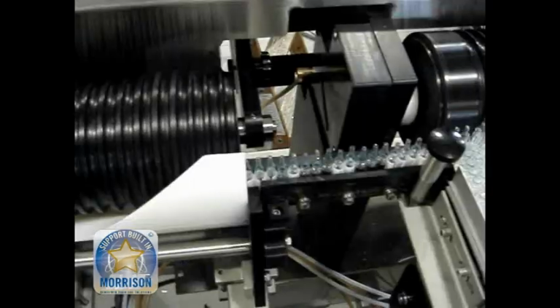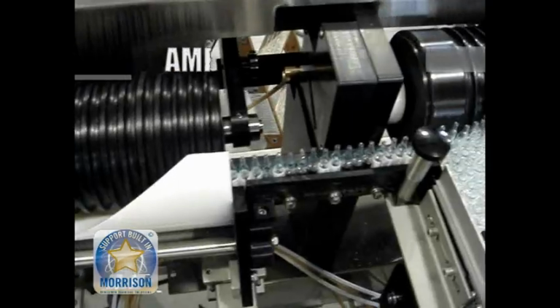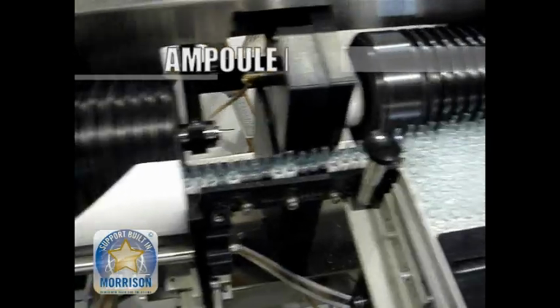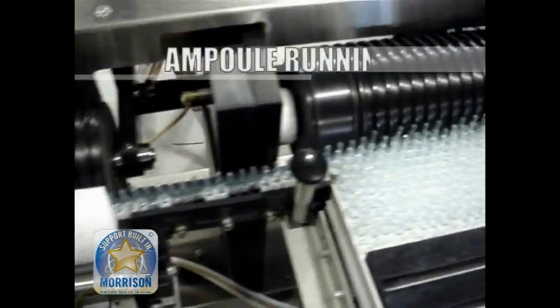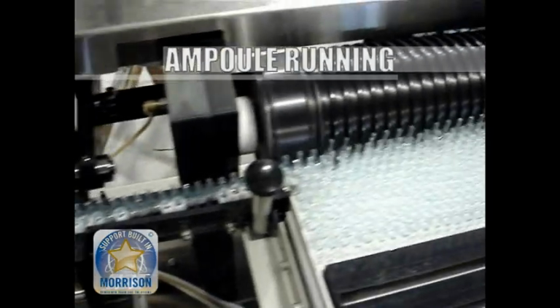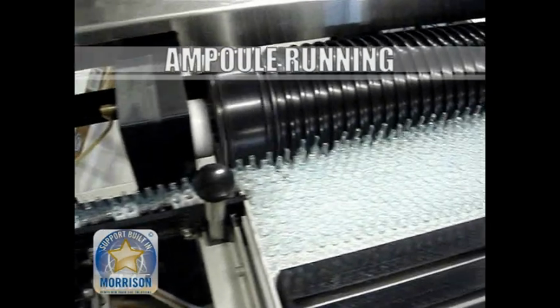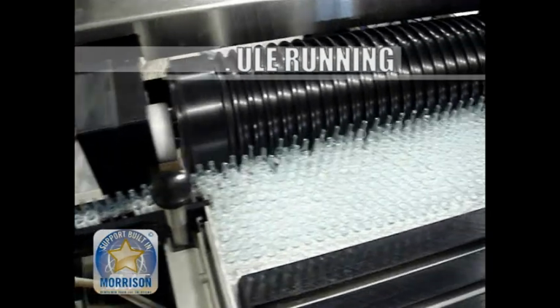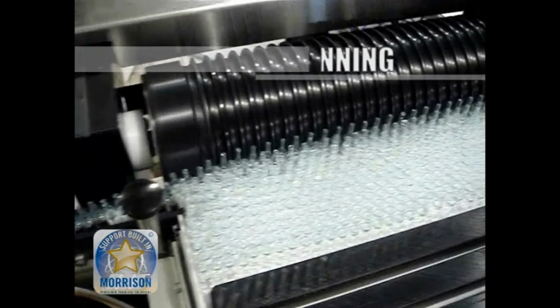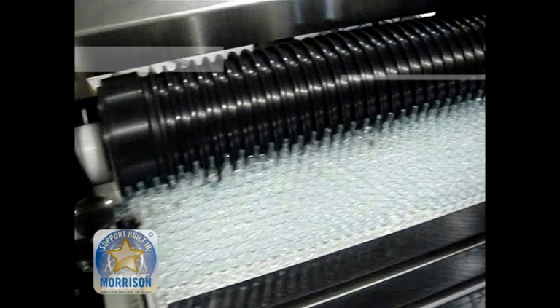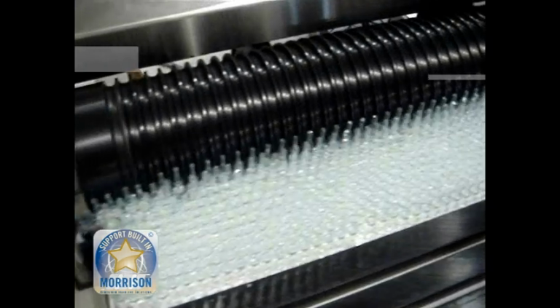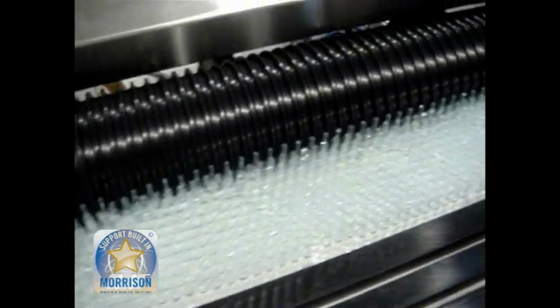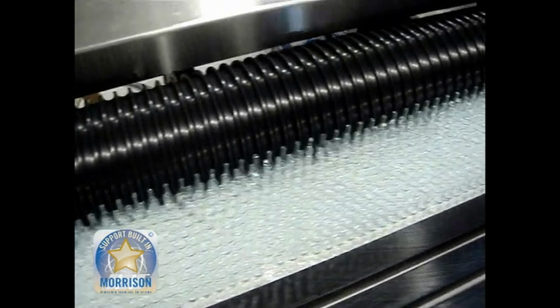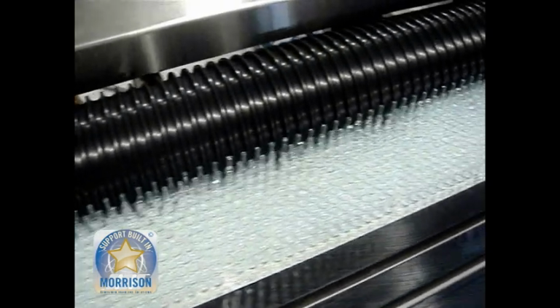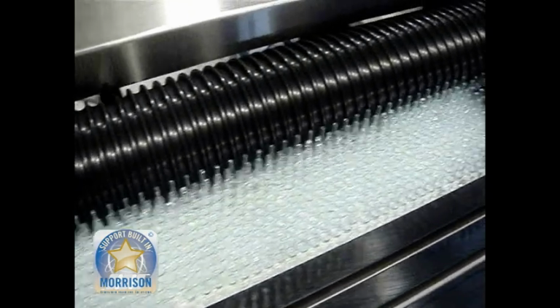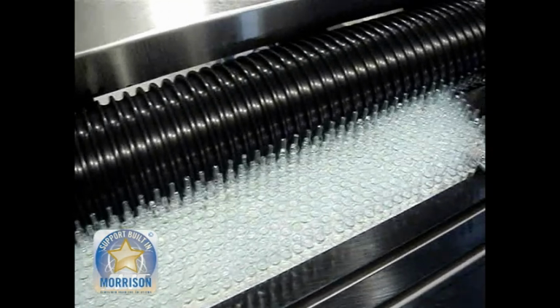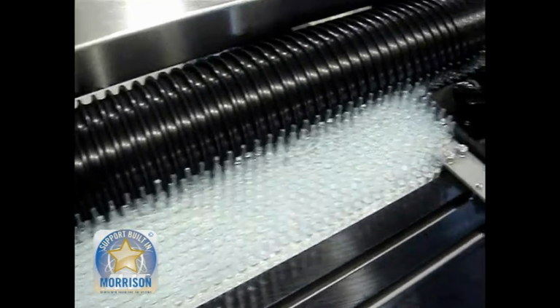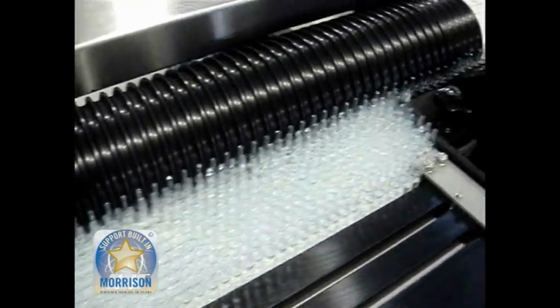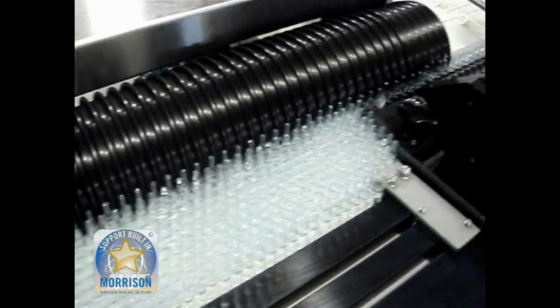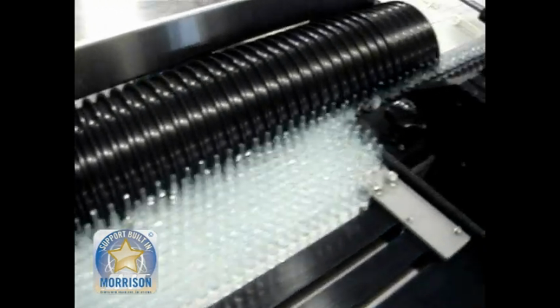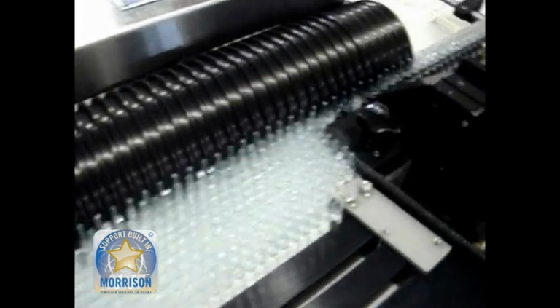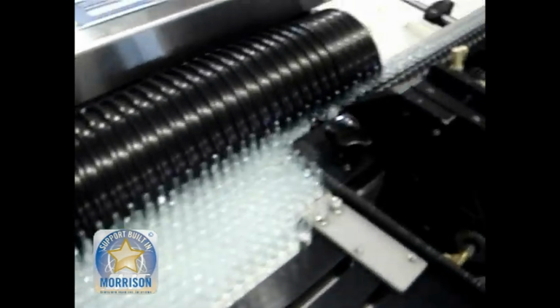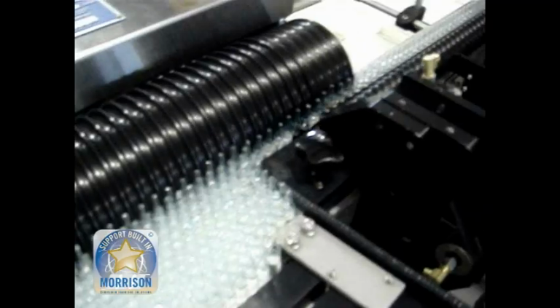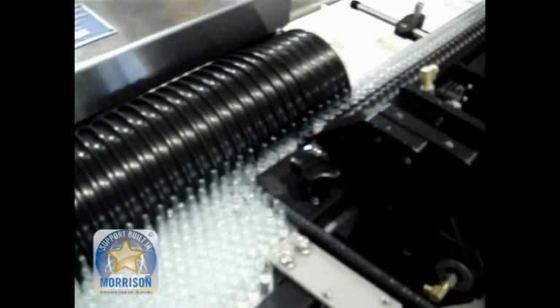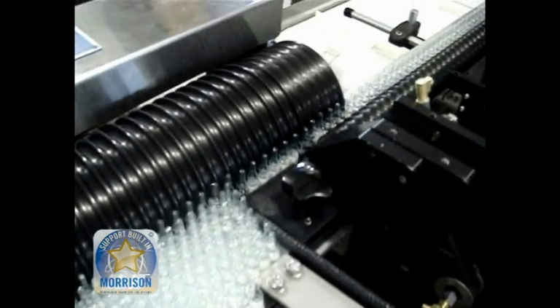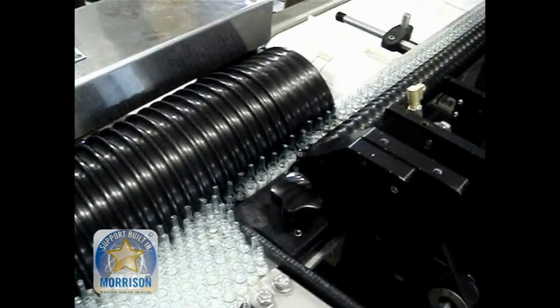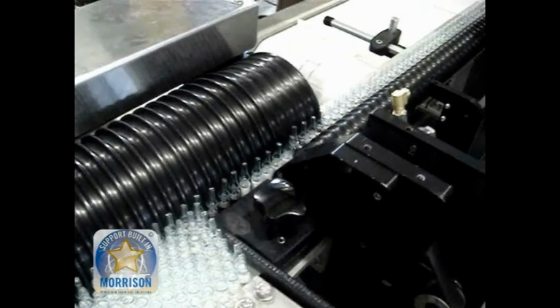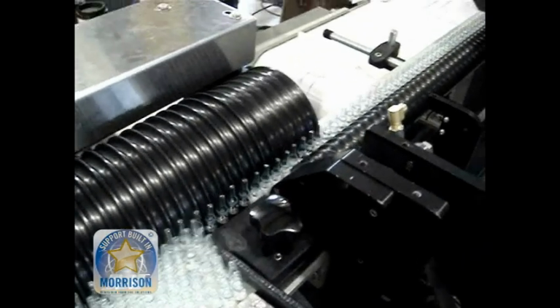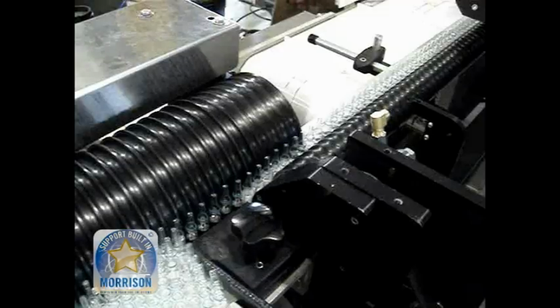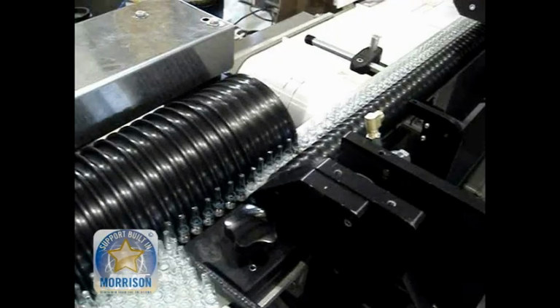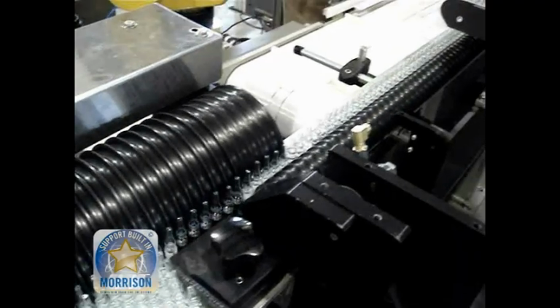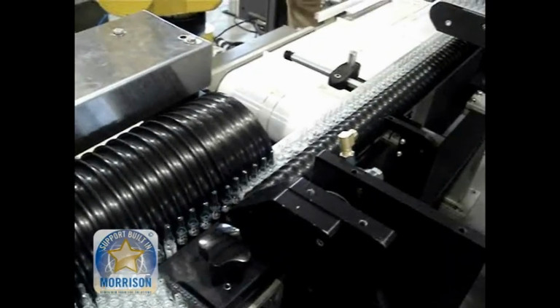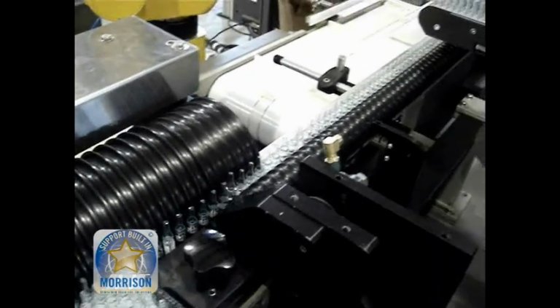Ampoule running. Morrison's unique system allows continuous feeding of the ampoules to the pick and place operation because of the buffer. Notice that there are no voids in the outfeed system, an important consideration when loading product for shipping.